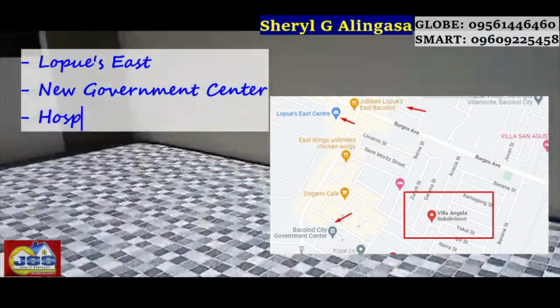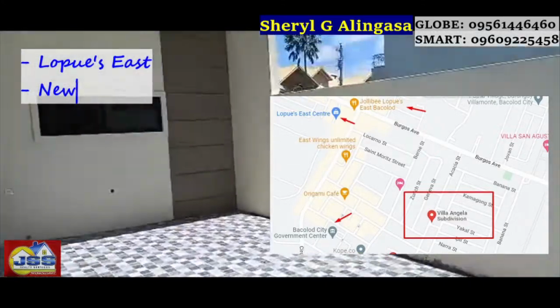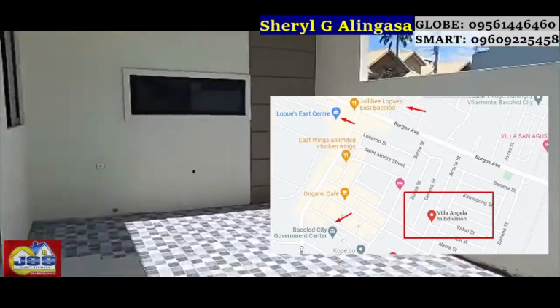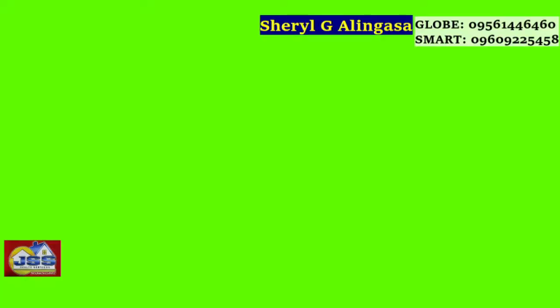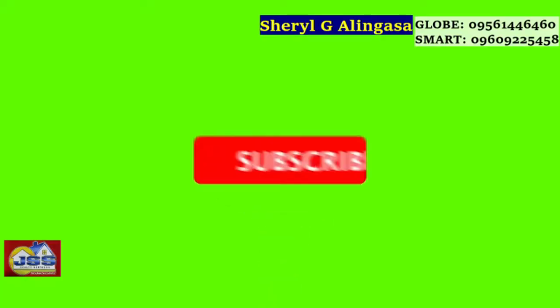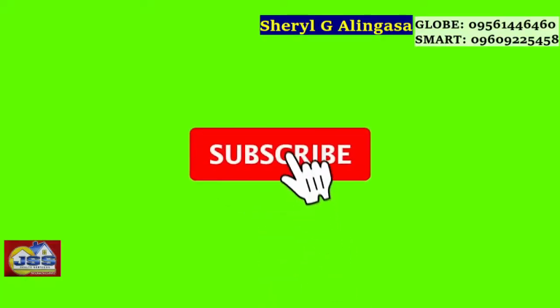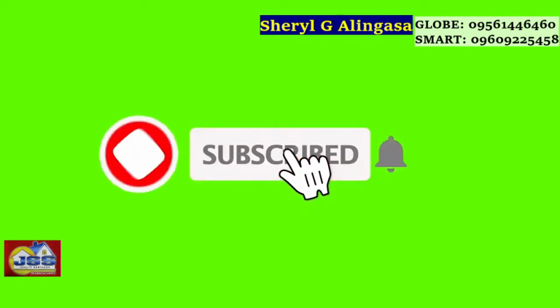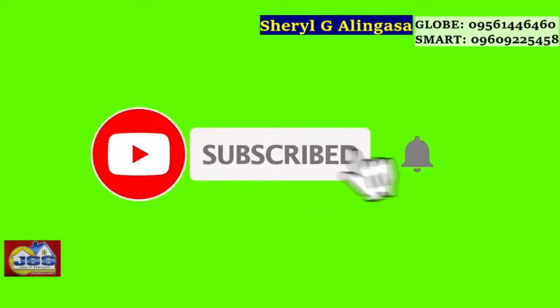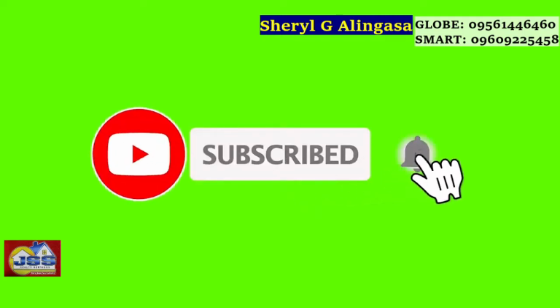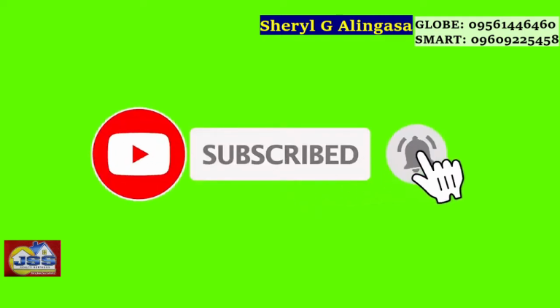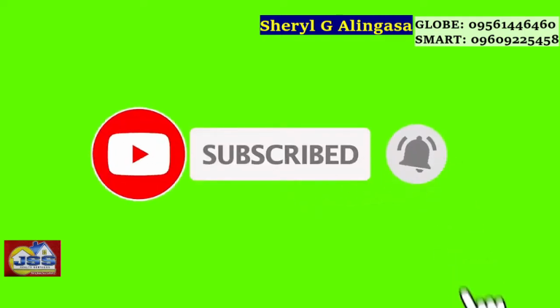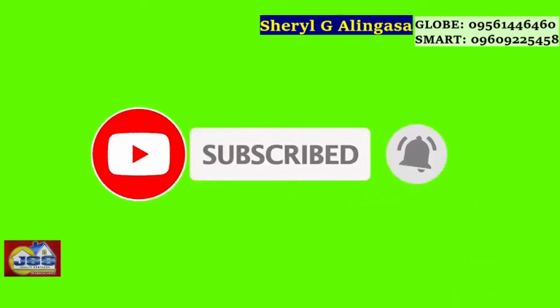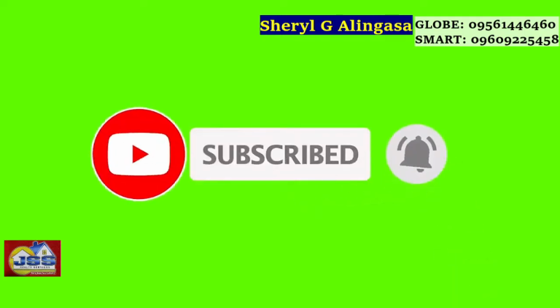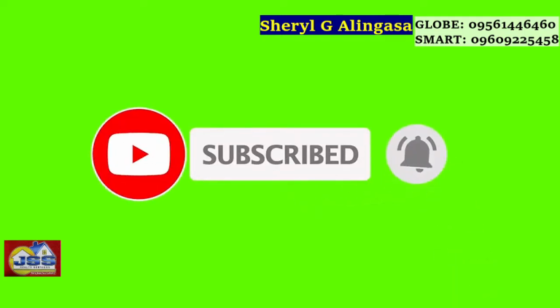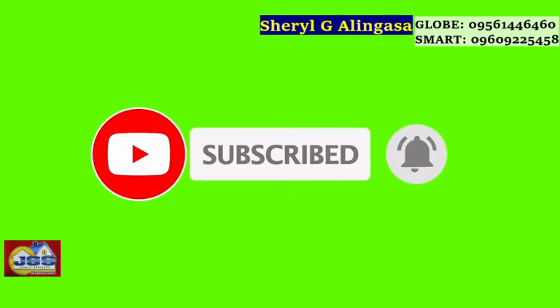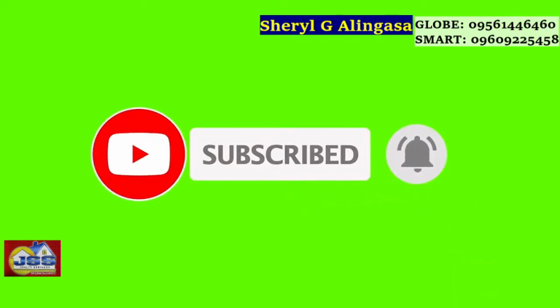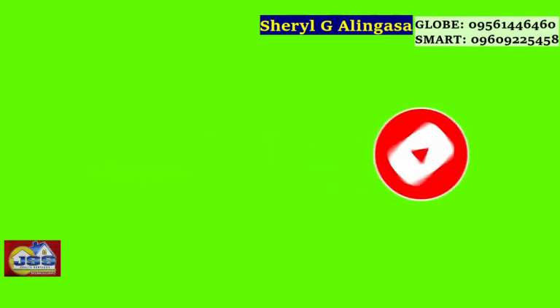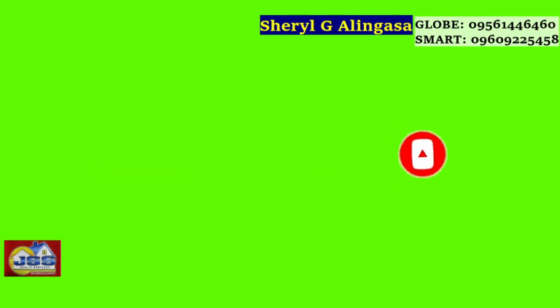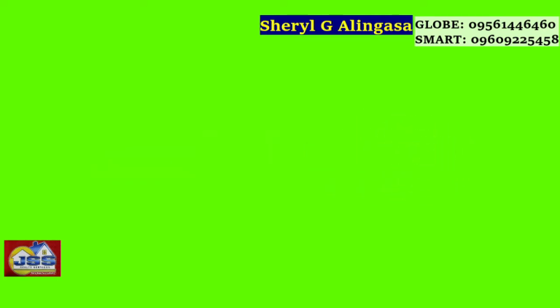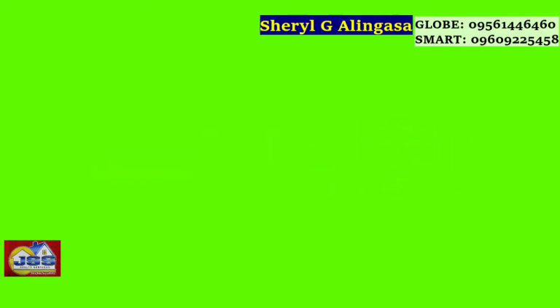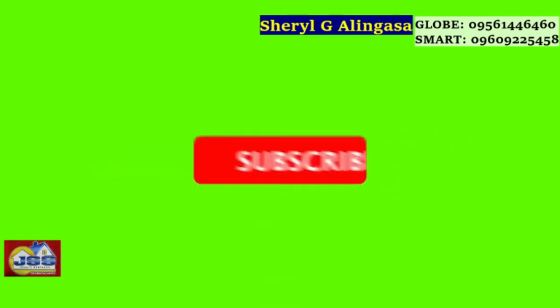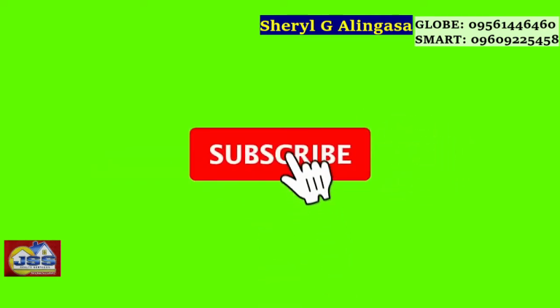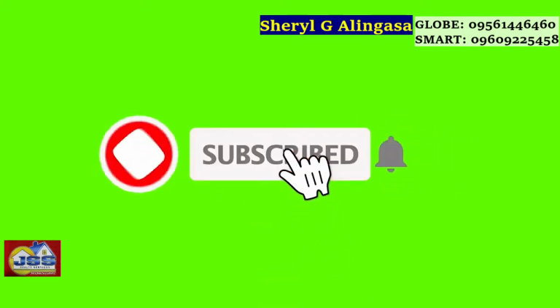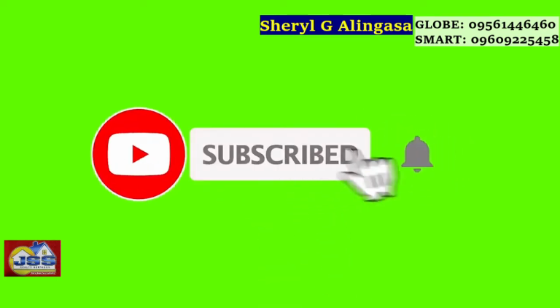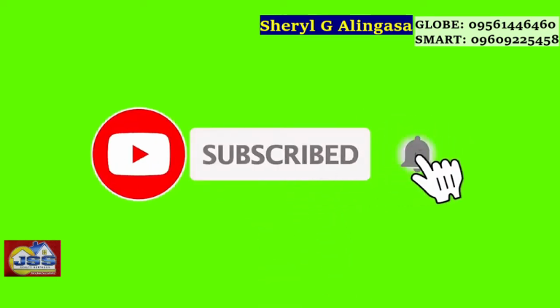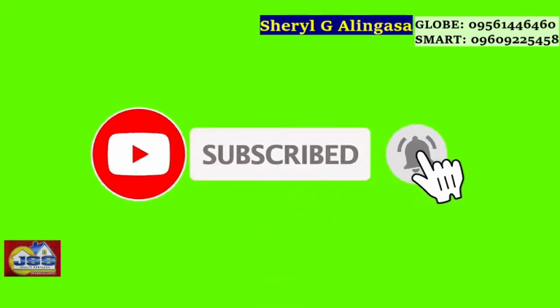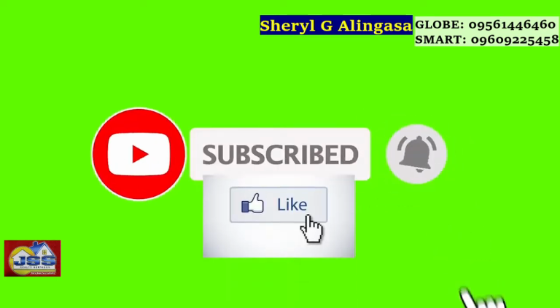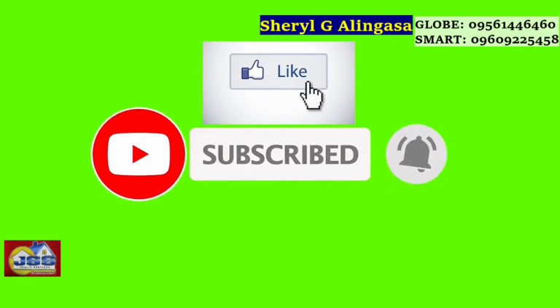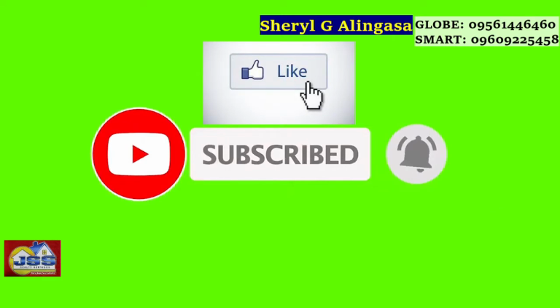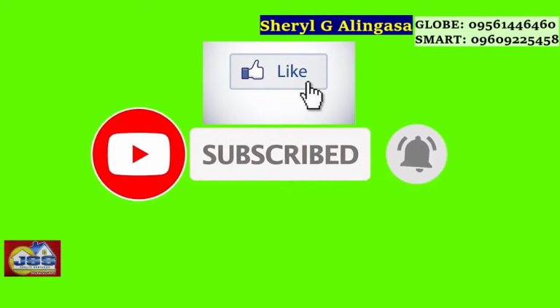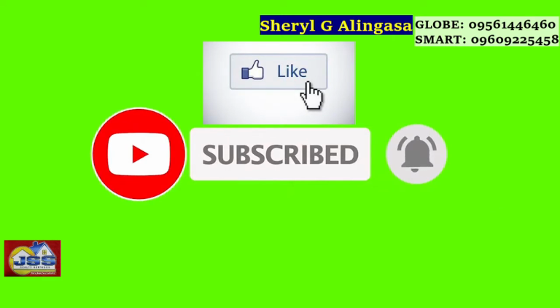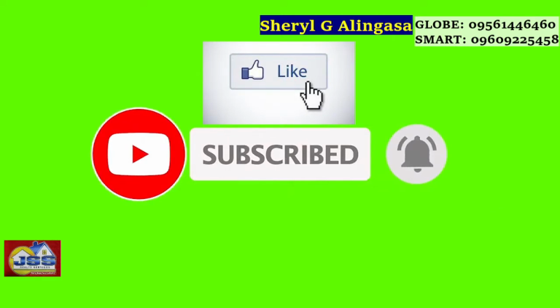By the way guys, if you haven't subscribed to my channel, please subscribe and hit the subscribe button, smash the like button so you can get updates on amazing and impressive houses that I will be touring.